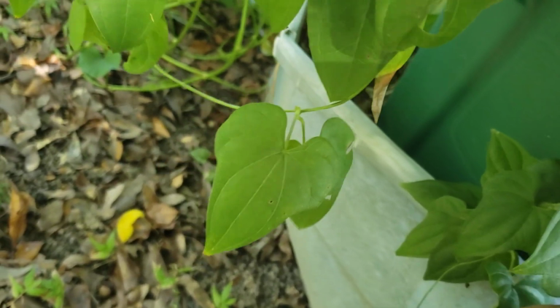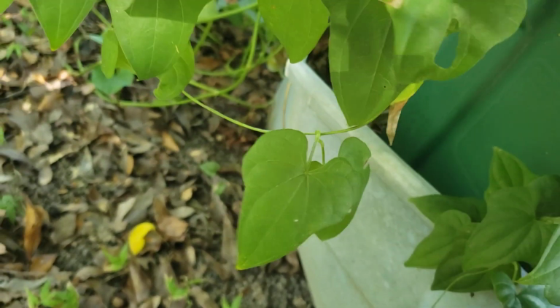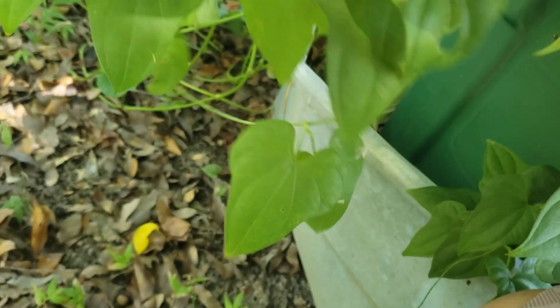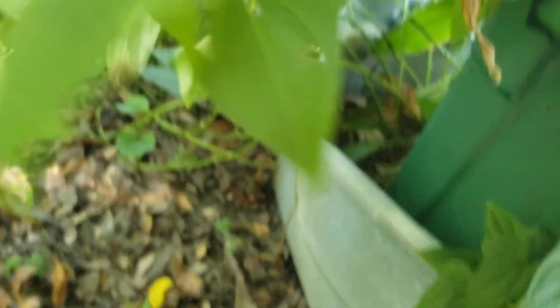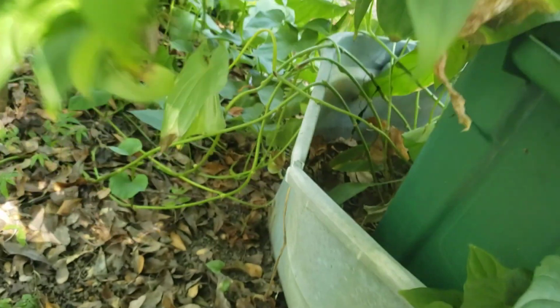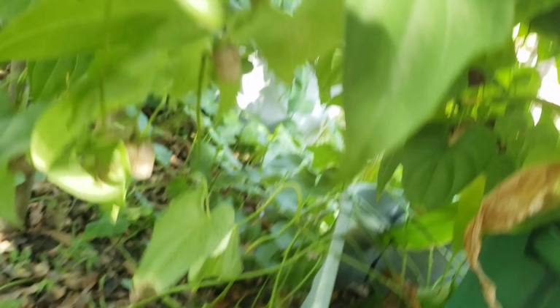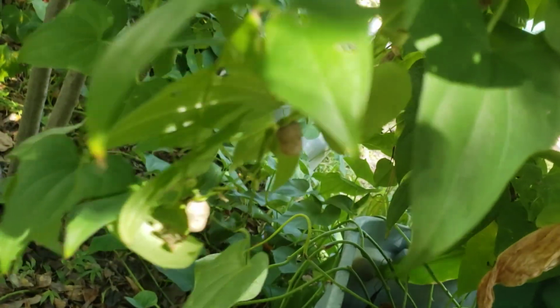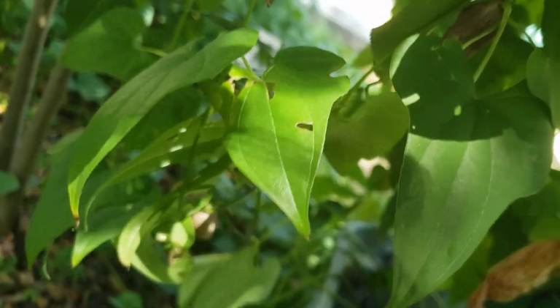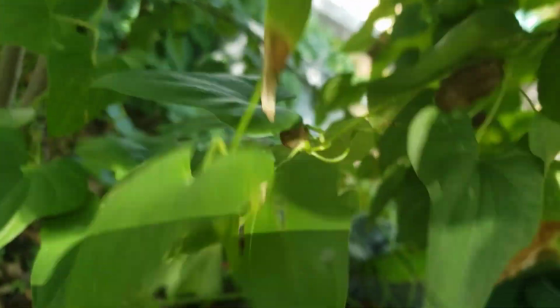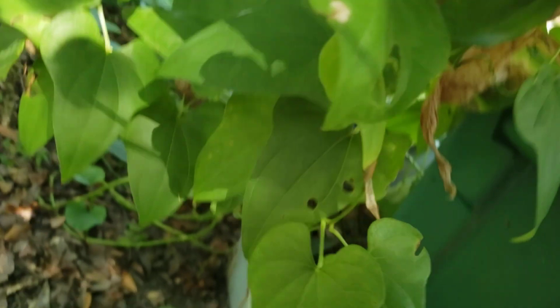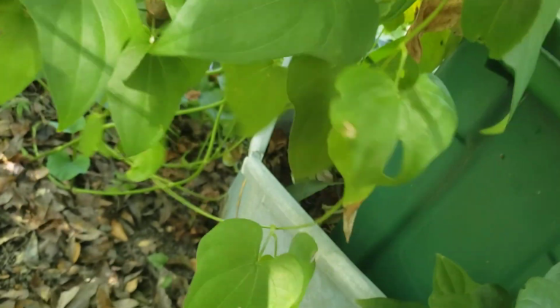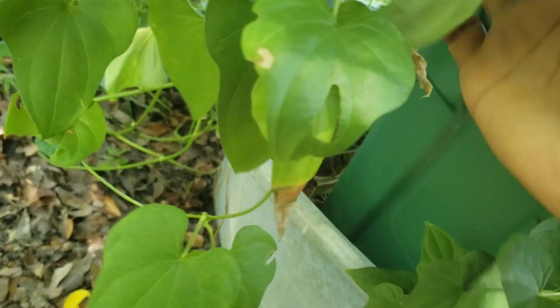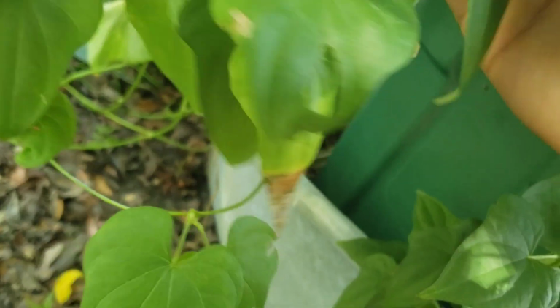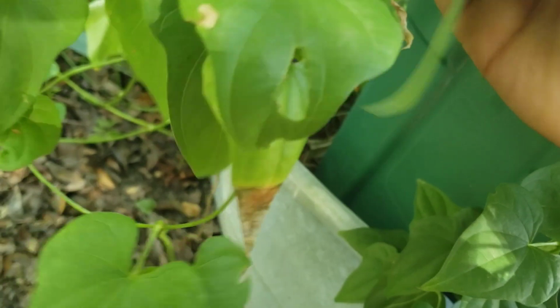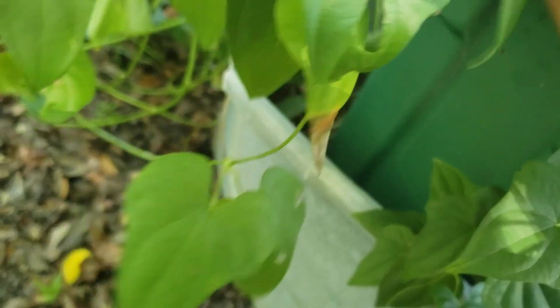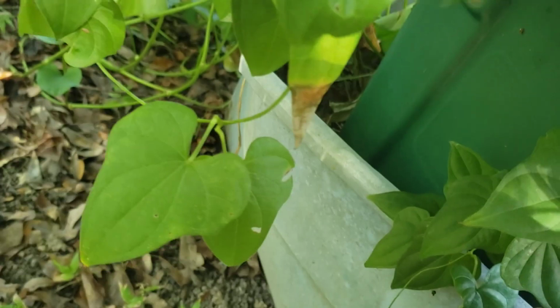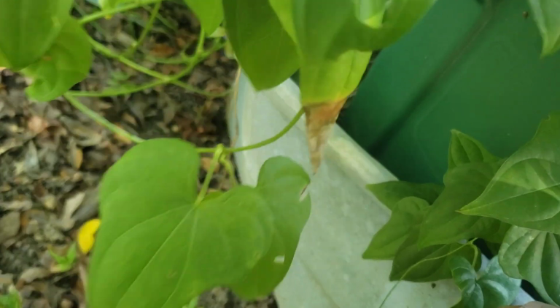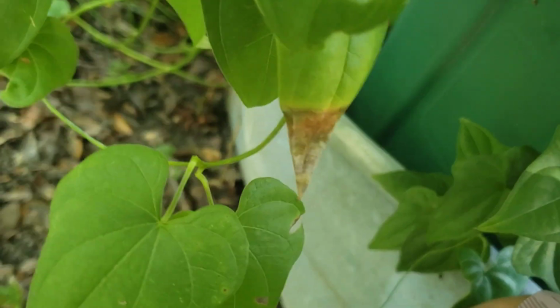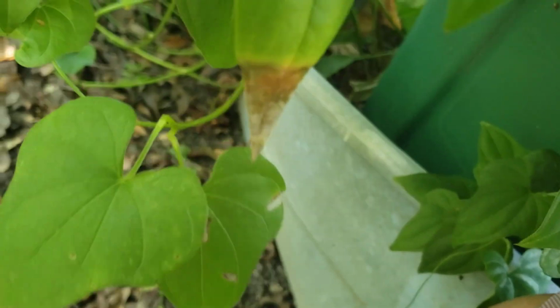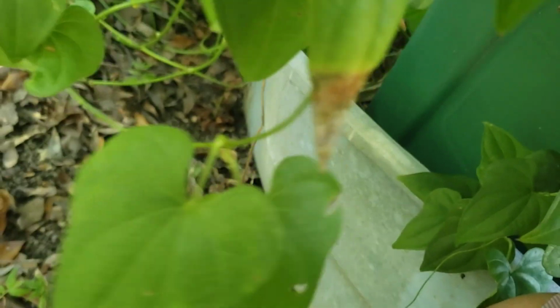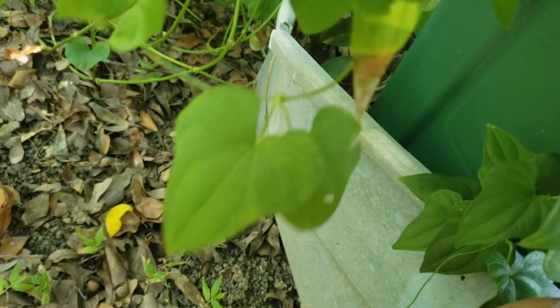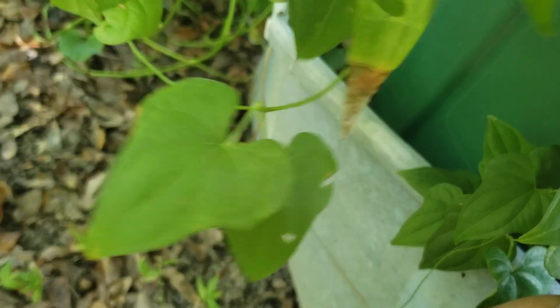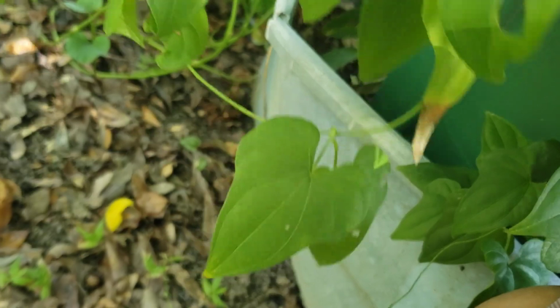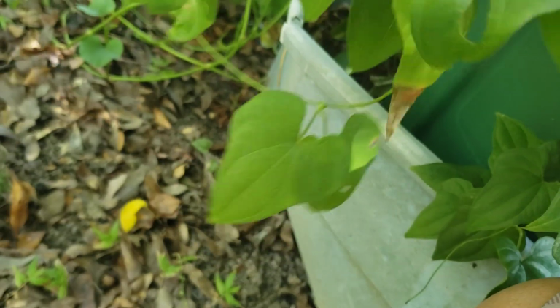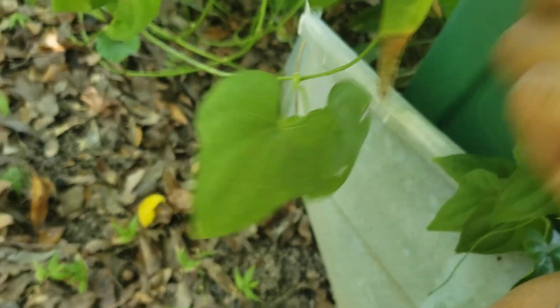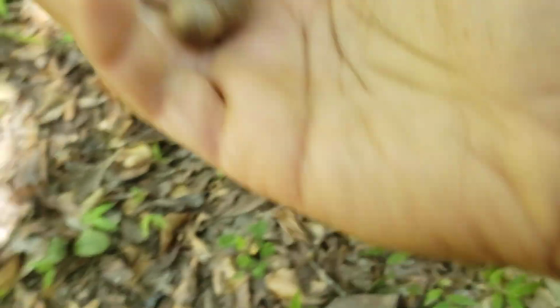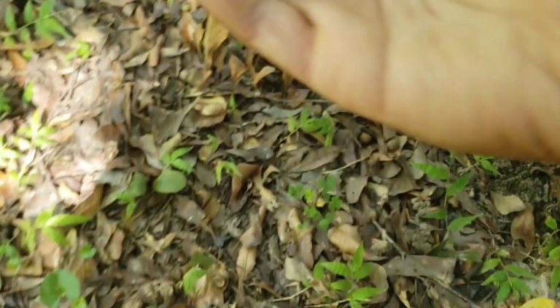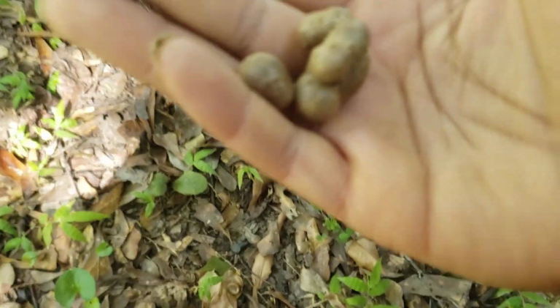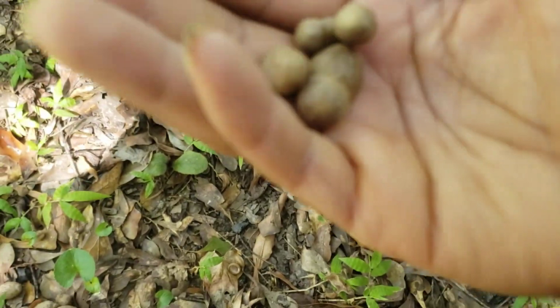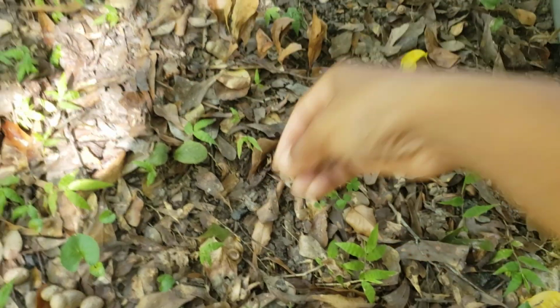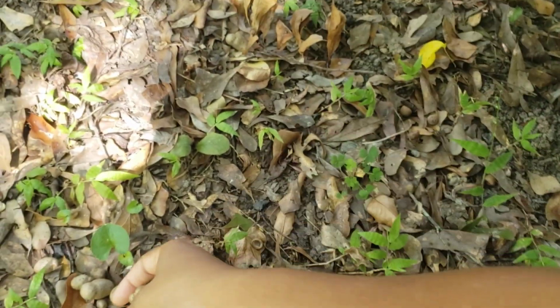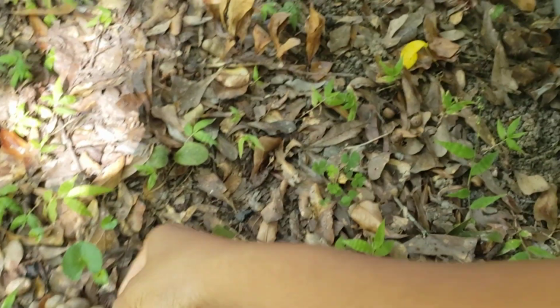Let me lift this and show y'all the best I can. You kind of have to look toward the back of the vine — that's where you will find them. And they usually grow in clusters of two or three.